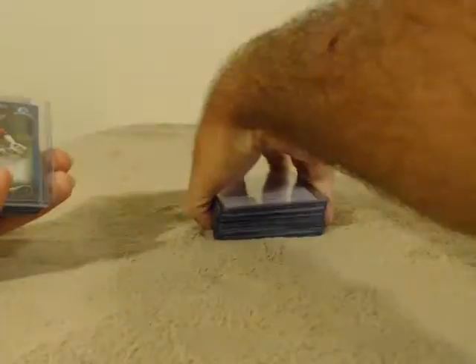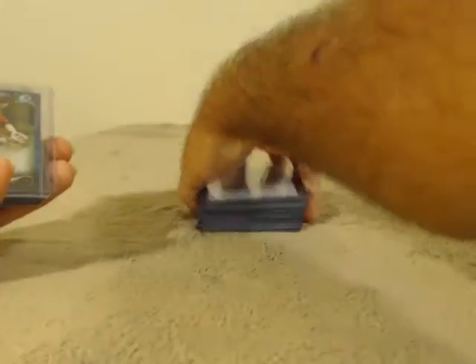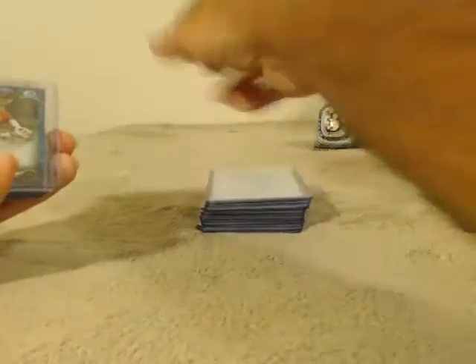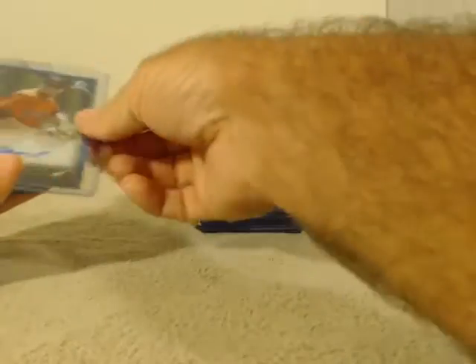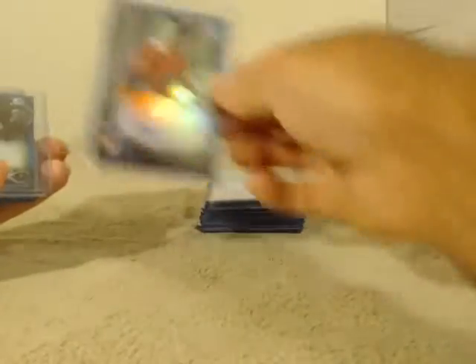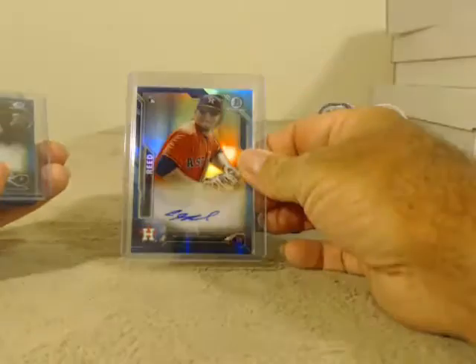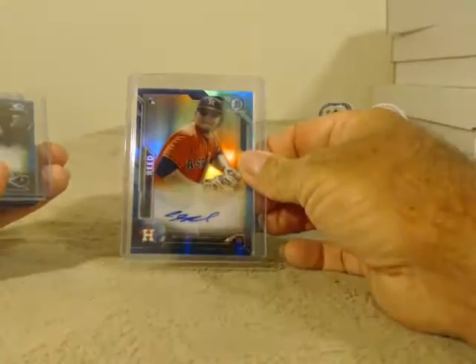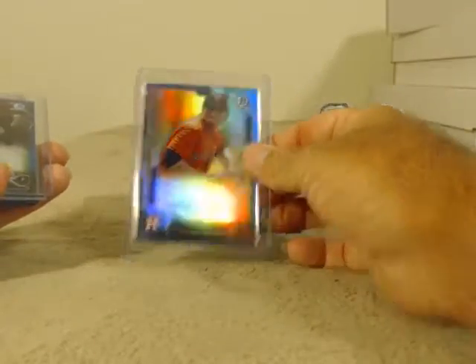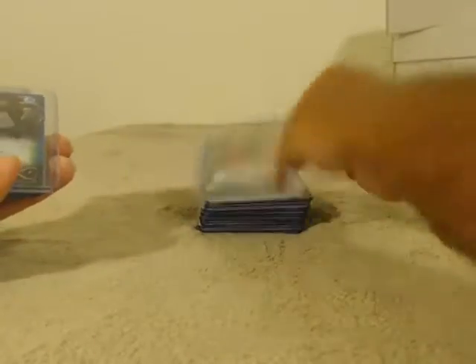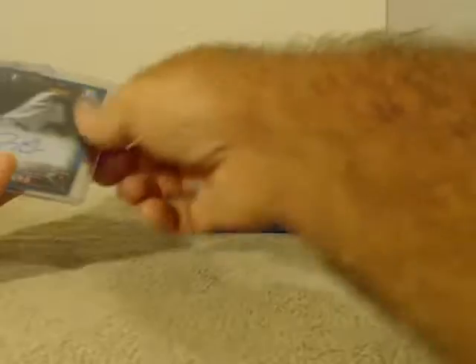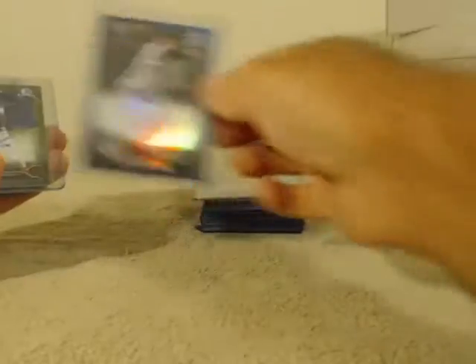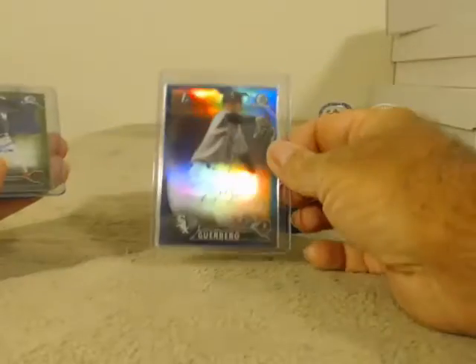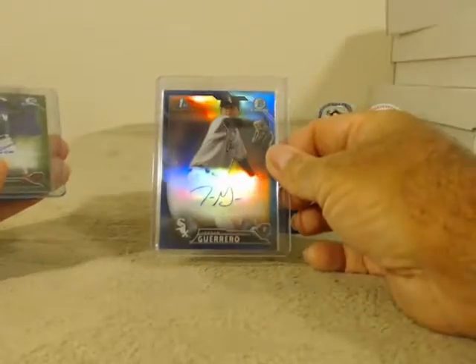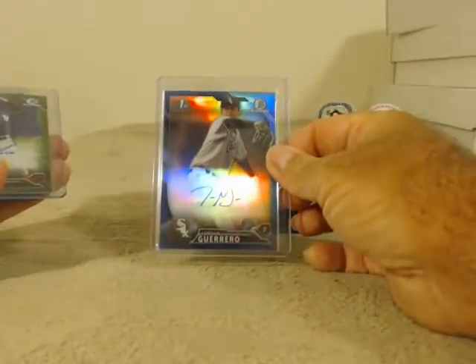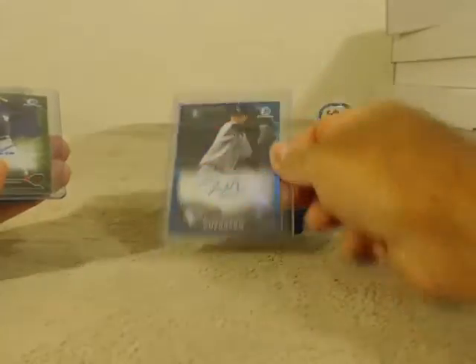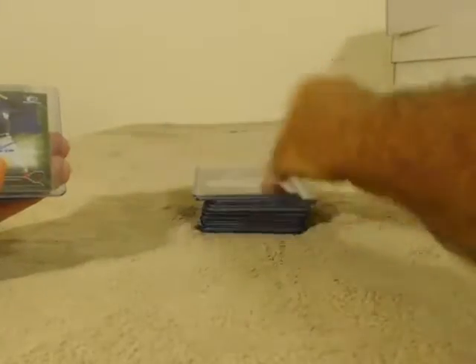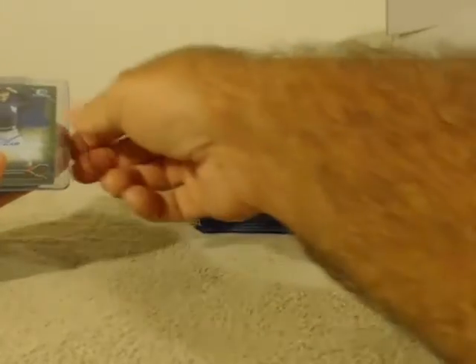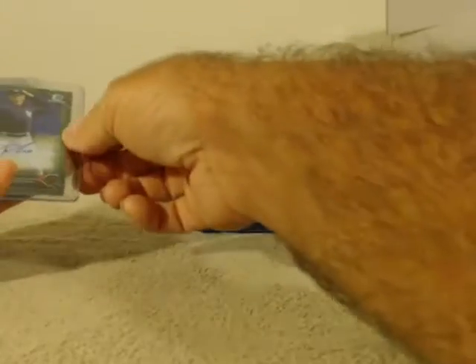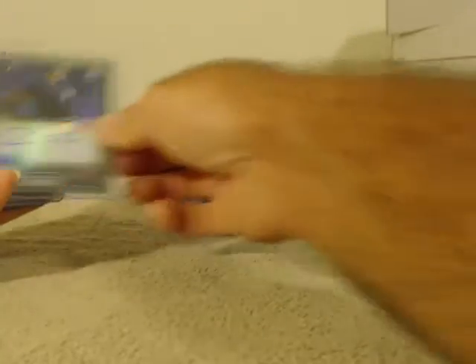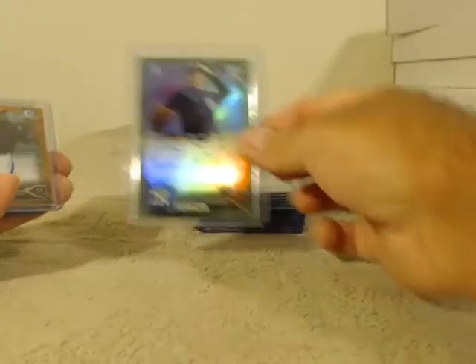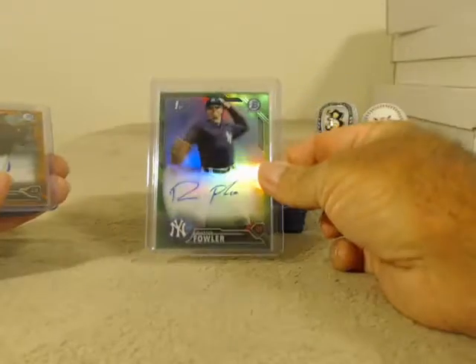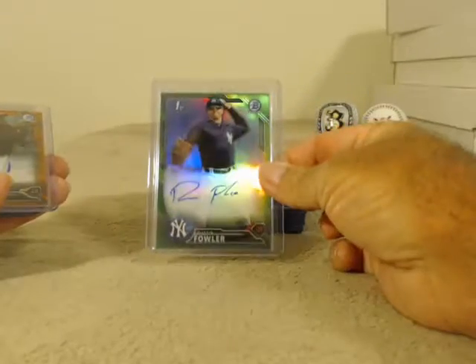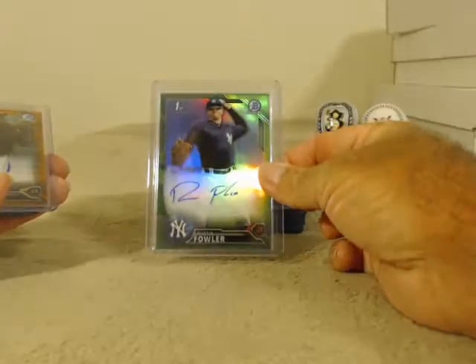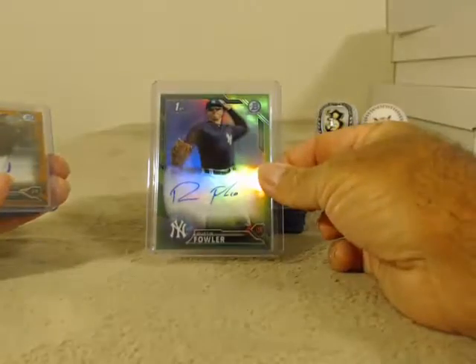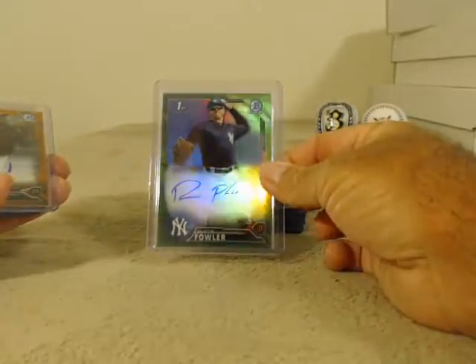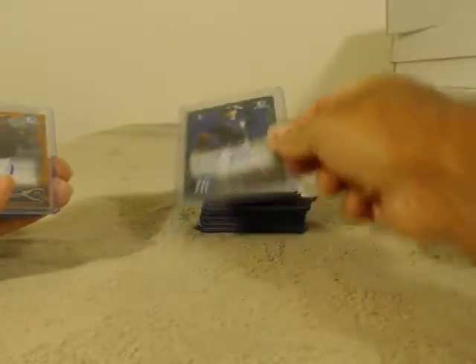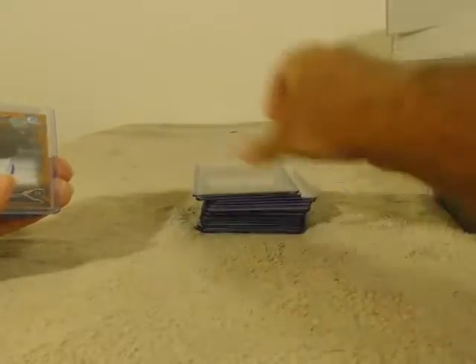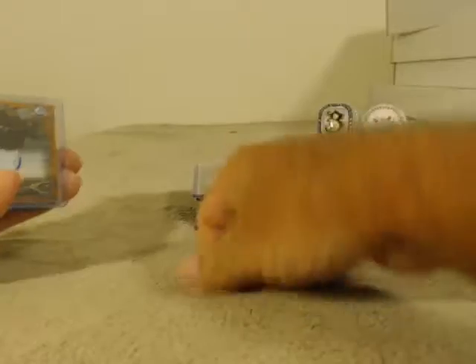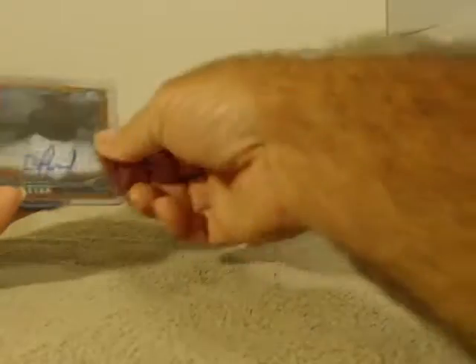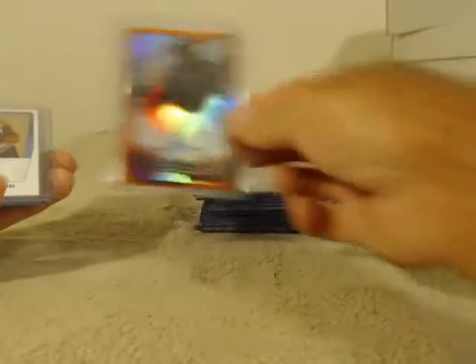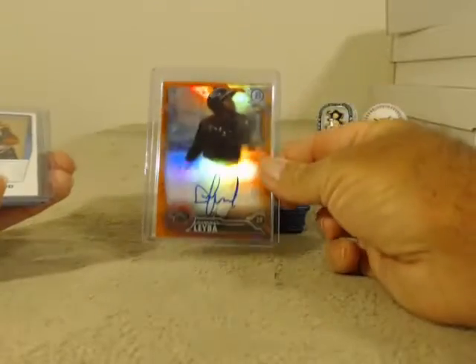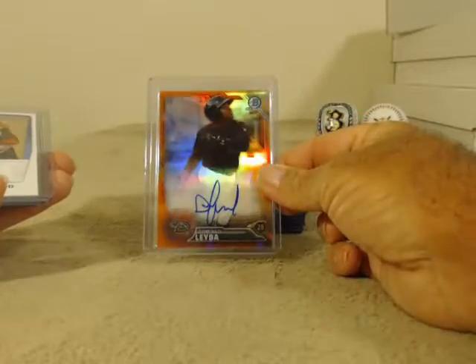Blue: Reed, Guerrero. Green: Fowler No. 3. Orange: Leba.